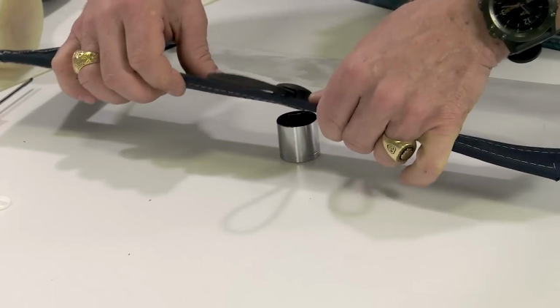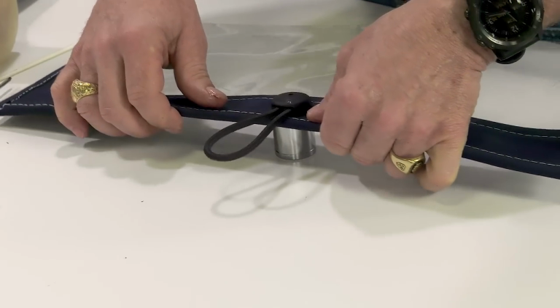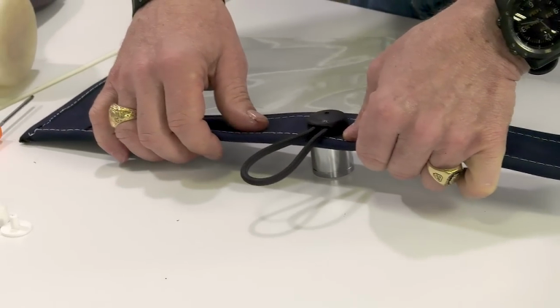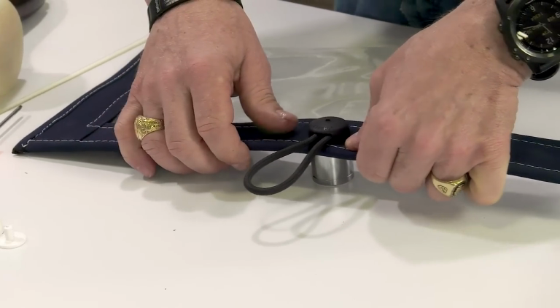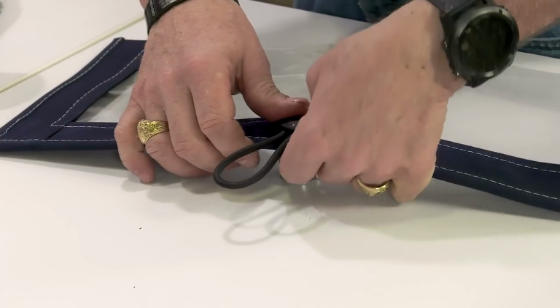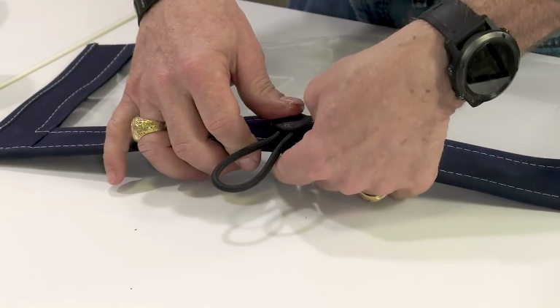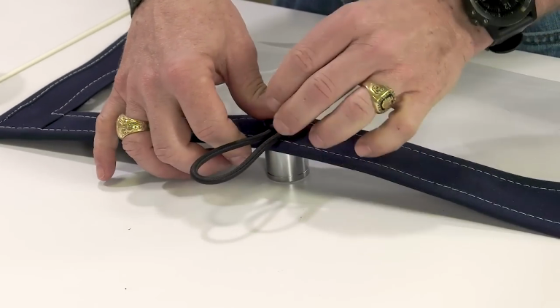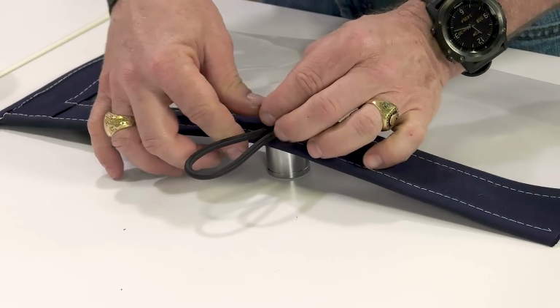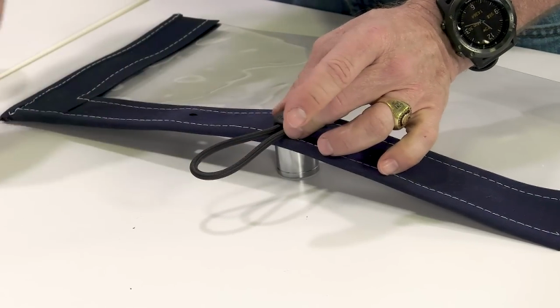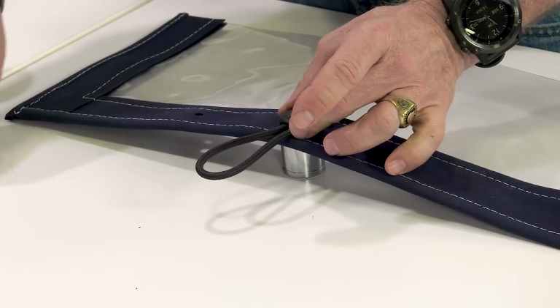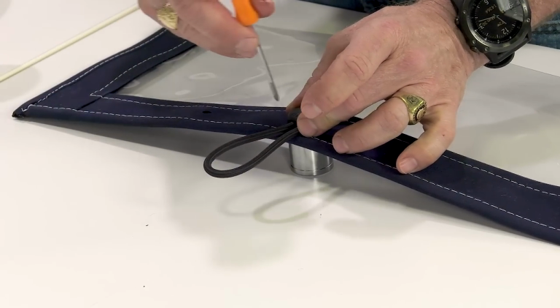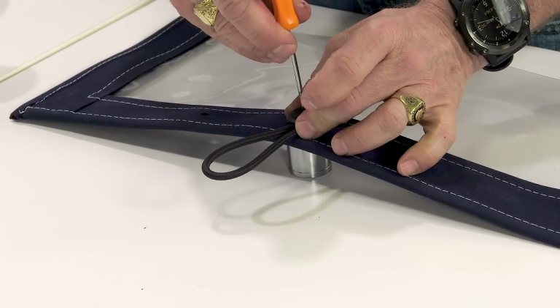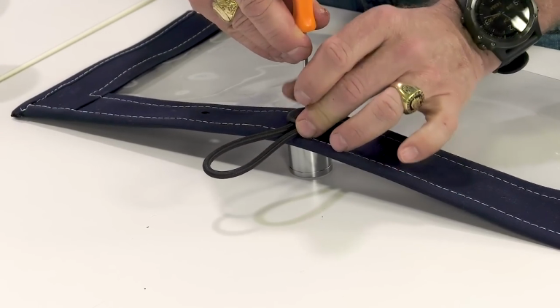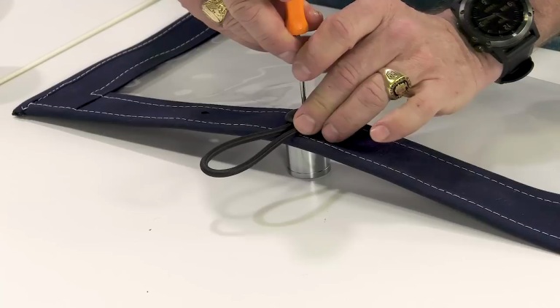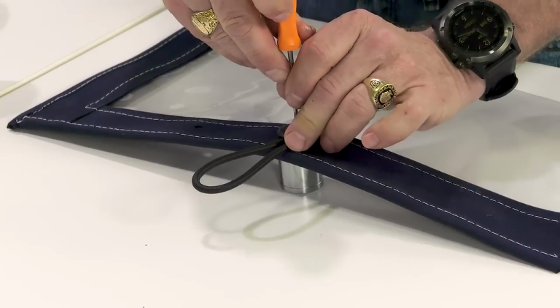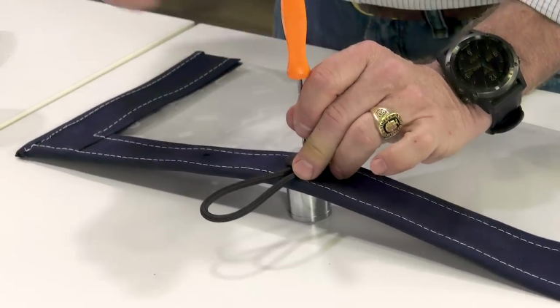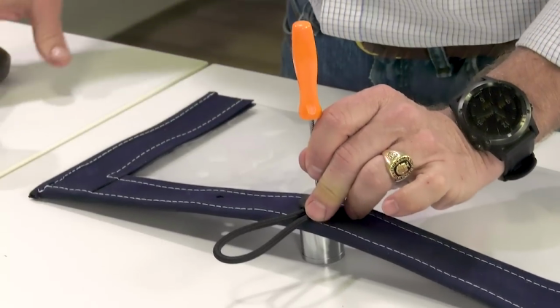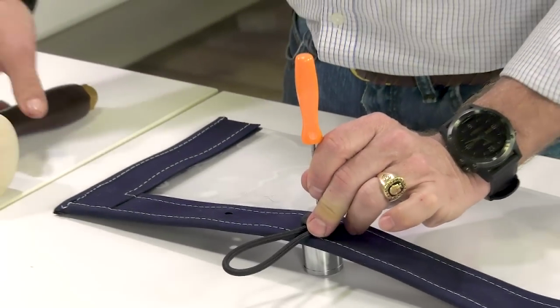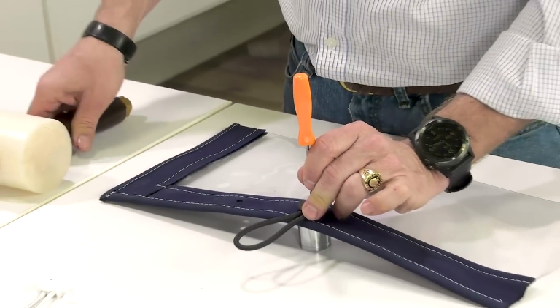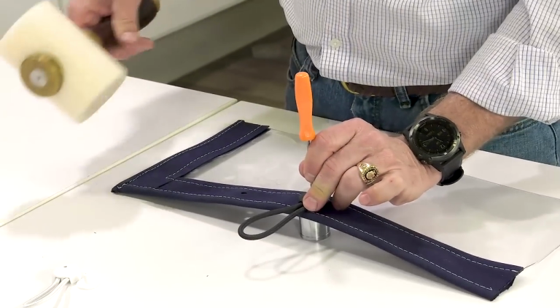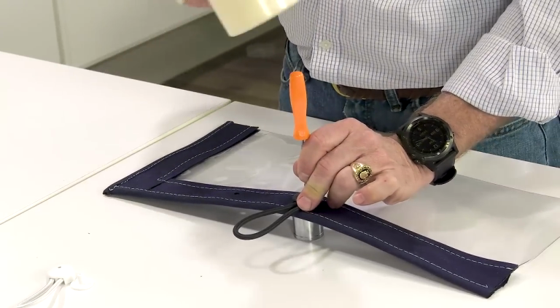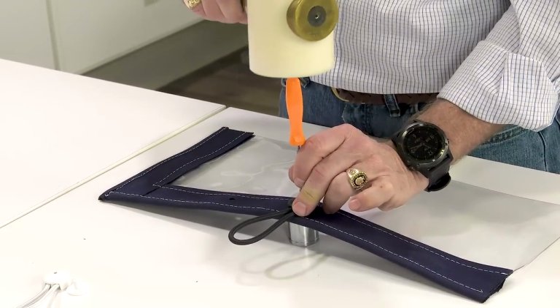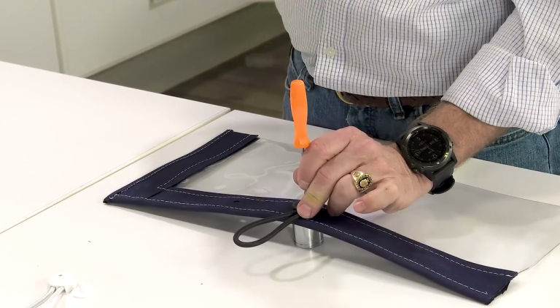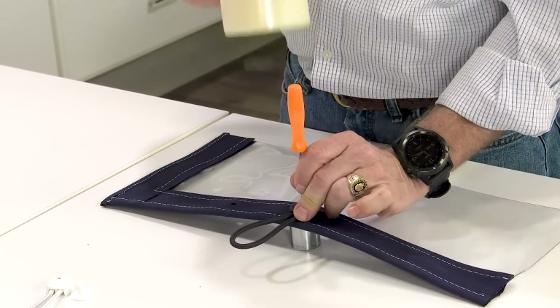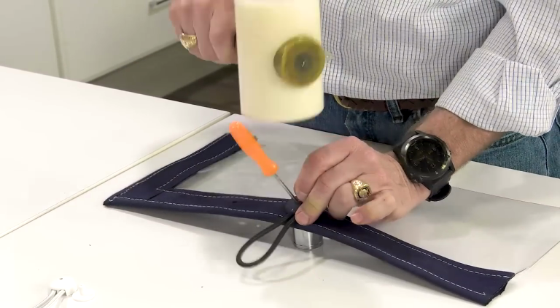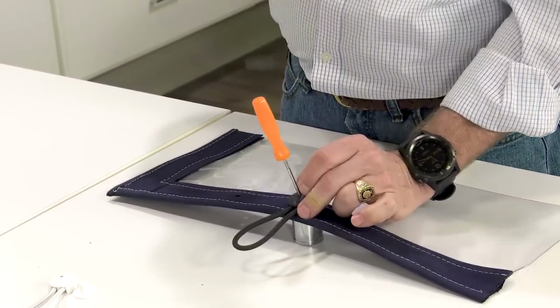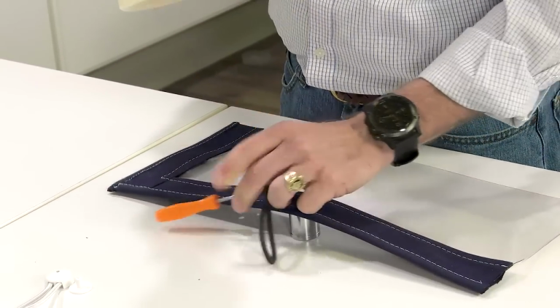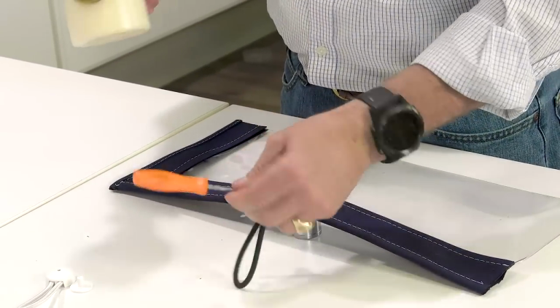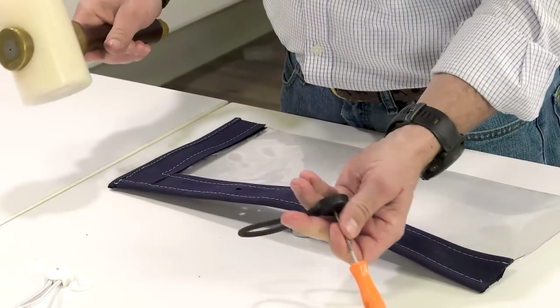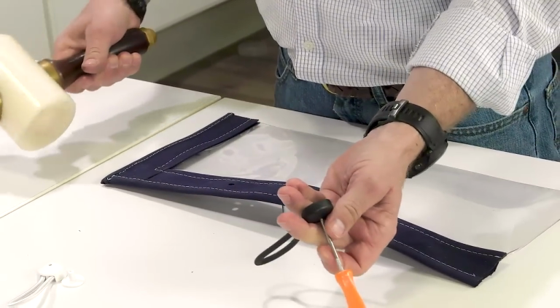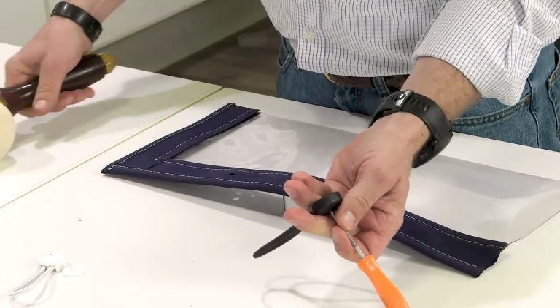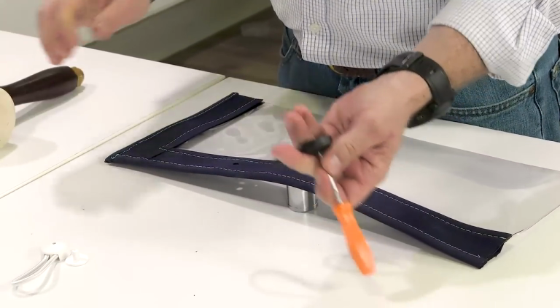Here we are doing it with the black Stay Put shock cord cover clip — same process. If you need the replacement shock cord for the cover clips, click the link at the top right.